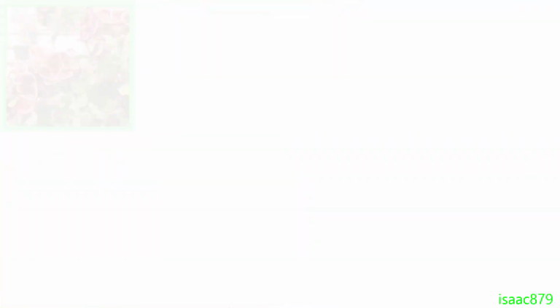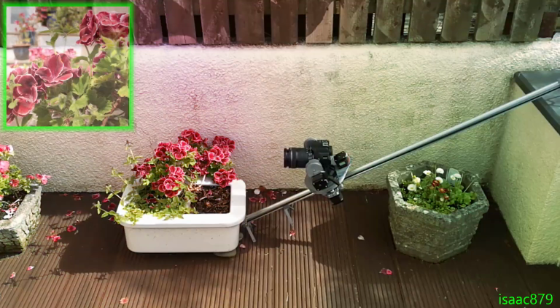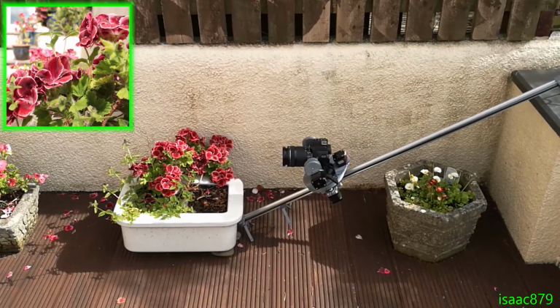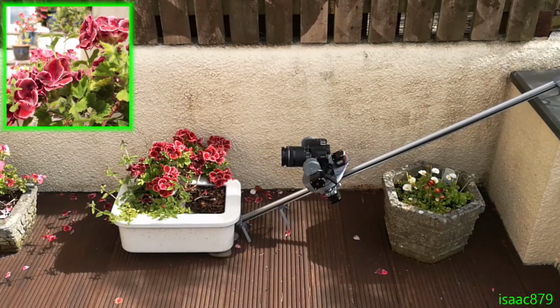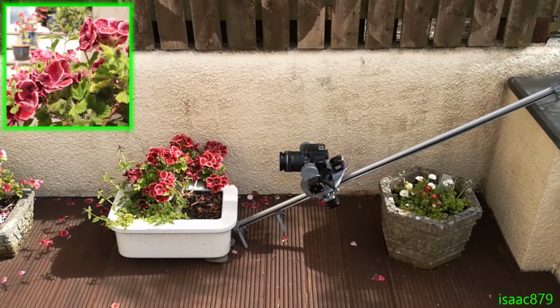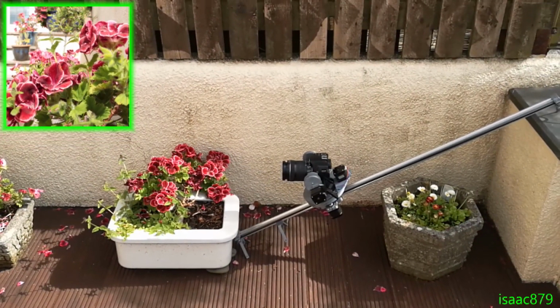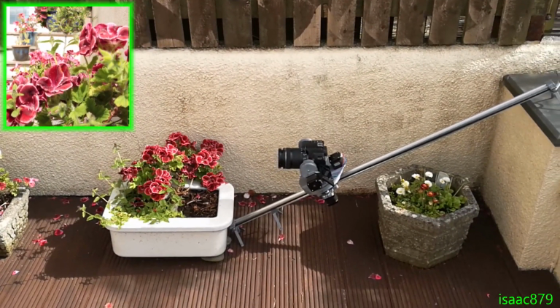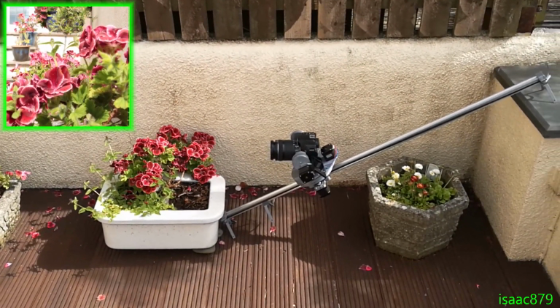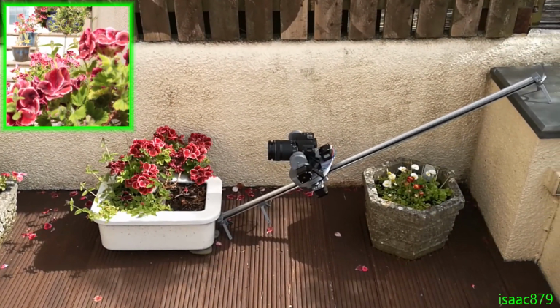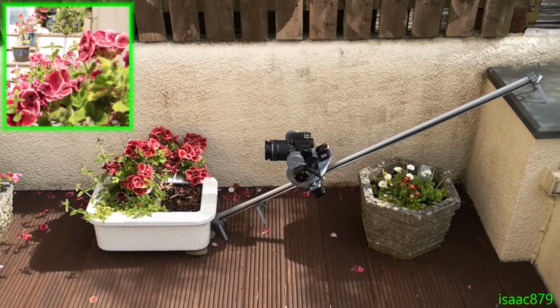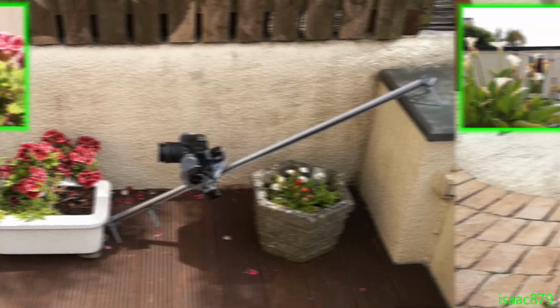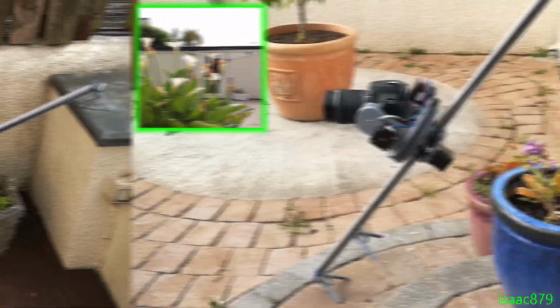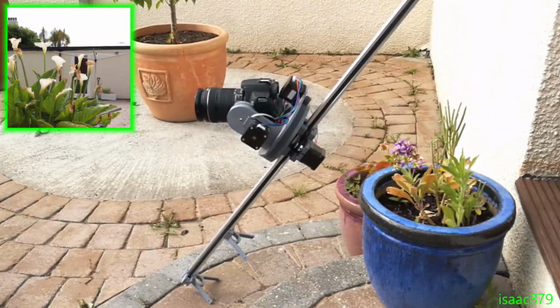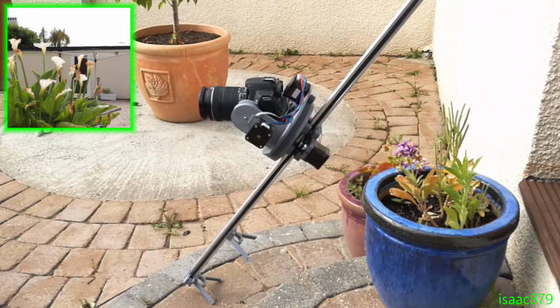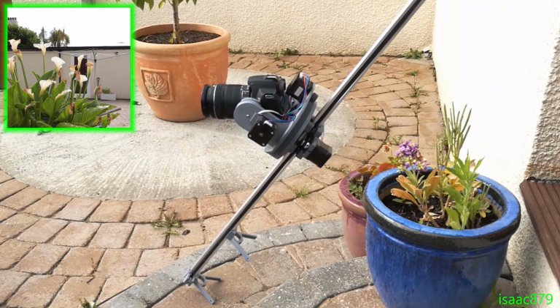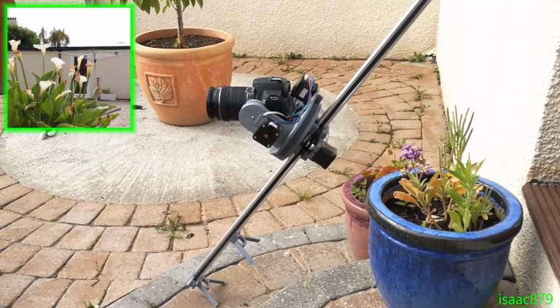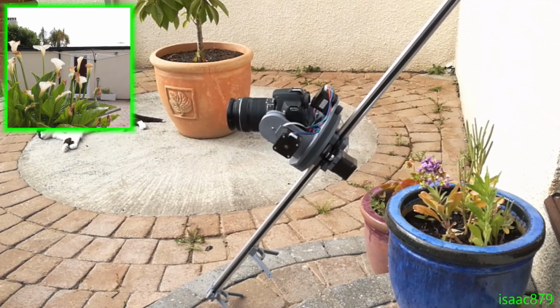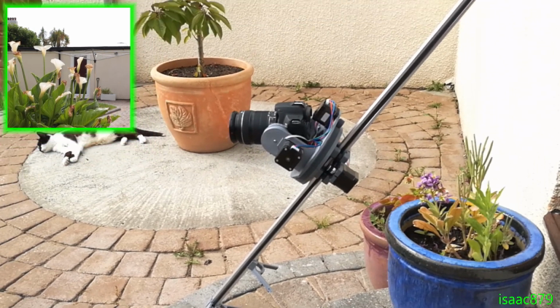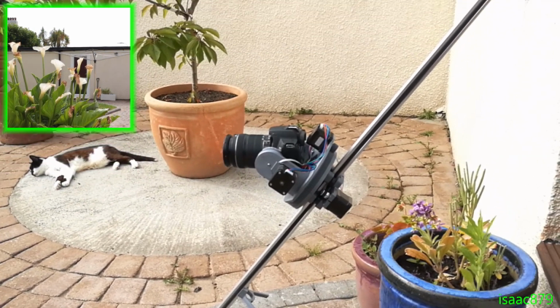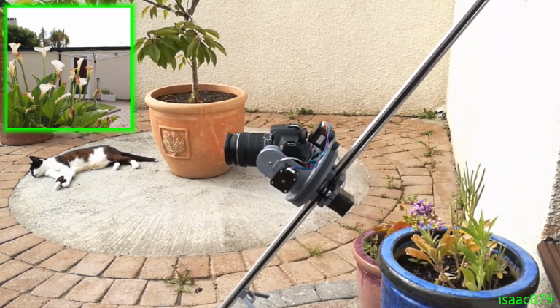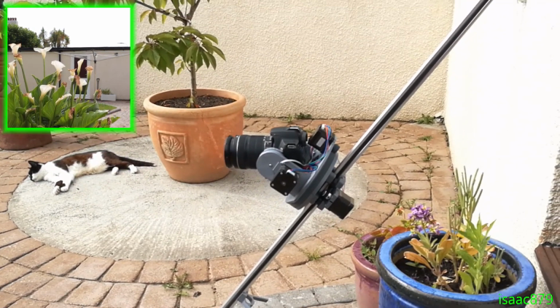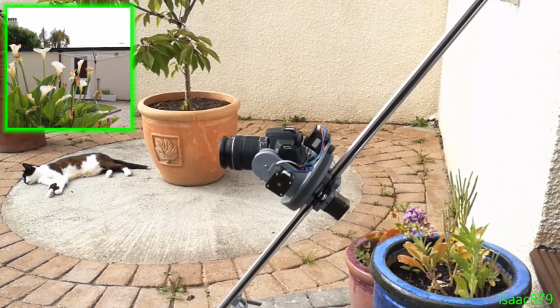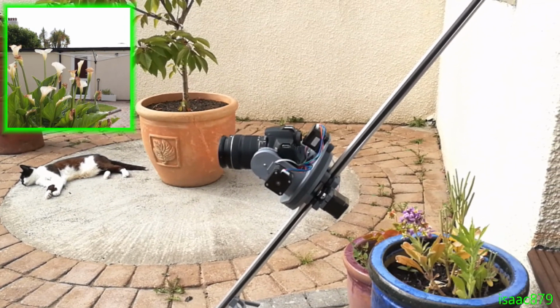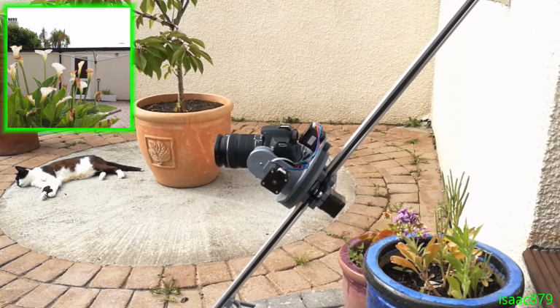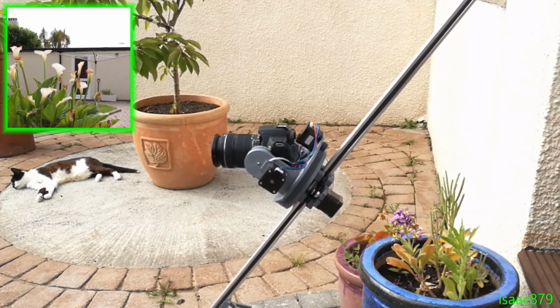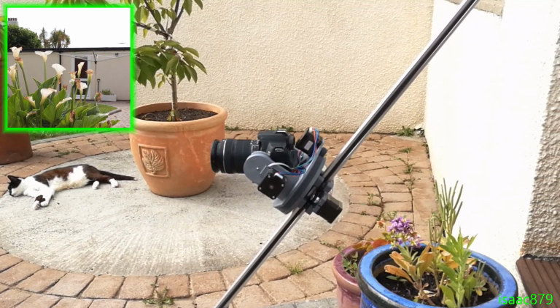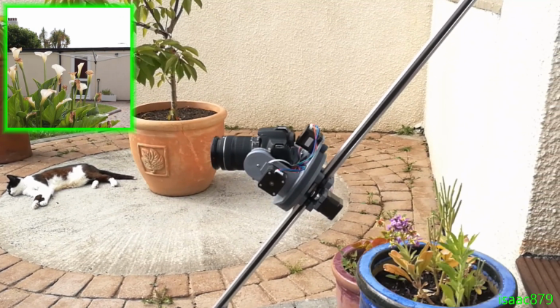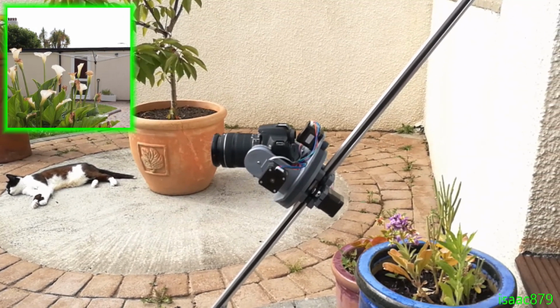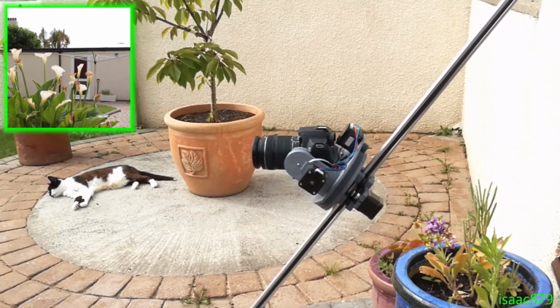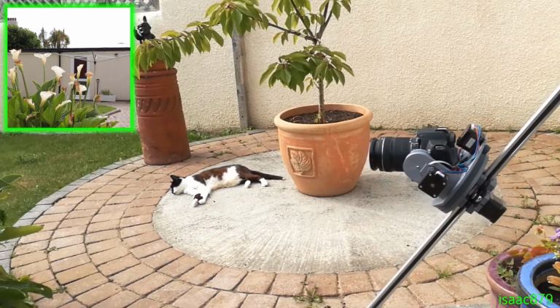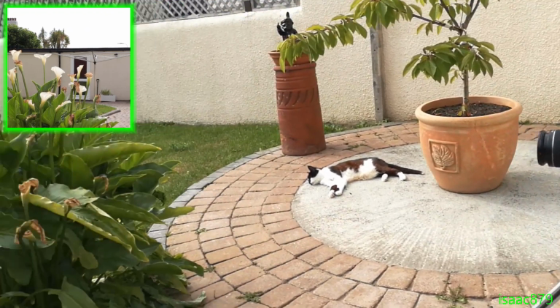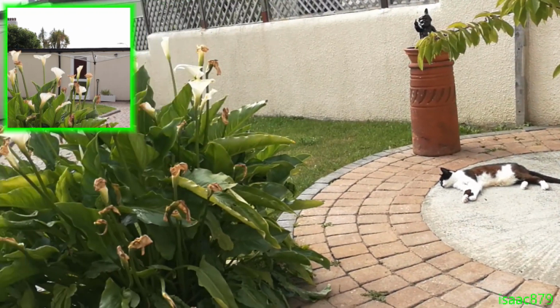The slider motor is also pretty powerful so it can work at some pretty steep angles. However, you should be a bit careful — if you exceed the limit of the motor it will skip steps and may plummet down the rail, which I definitely didn't learn from experience.